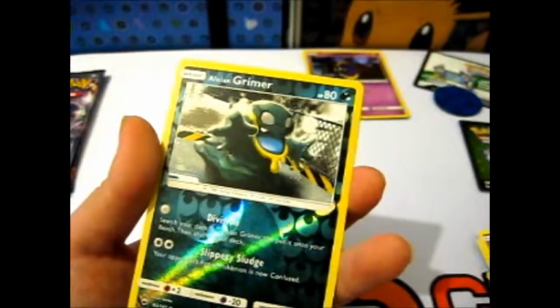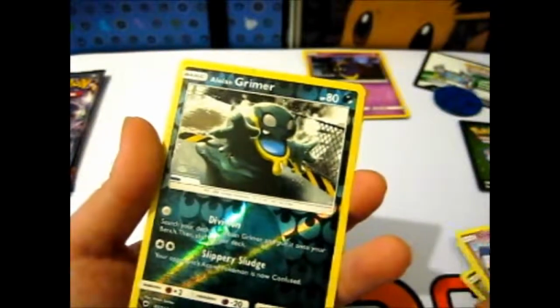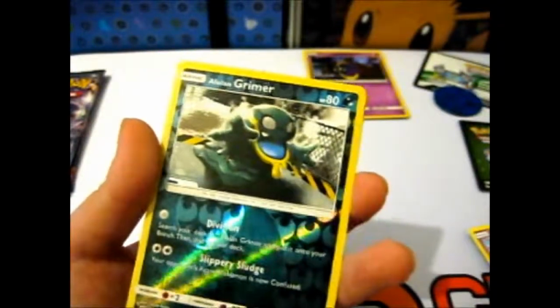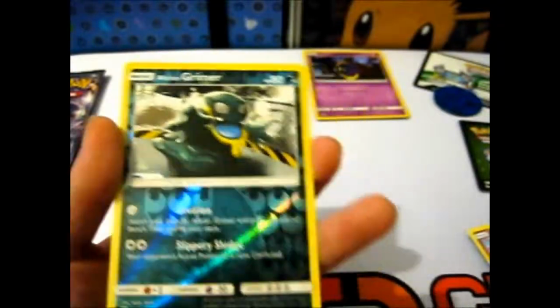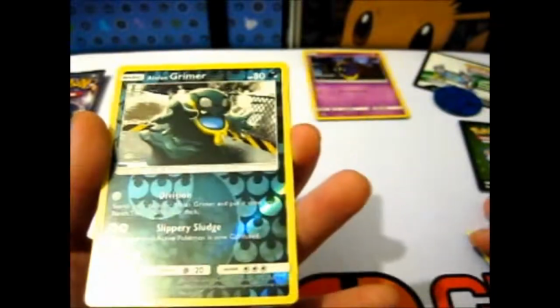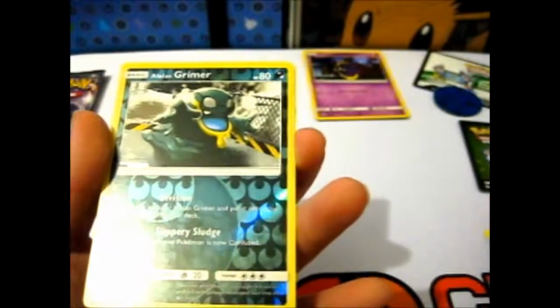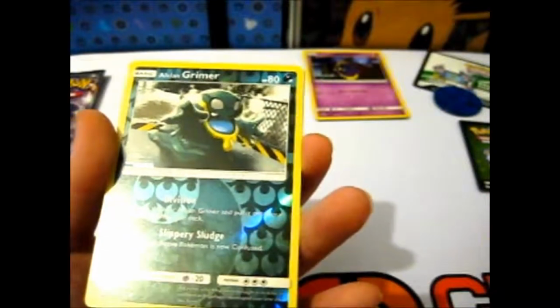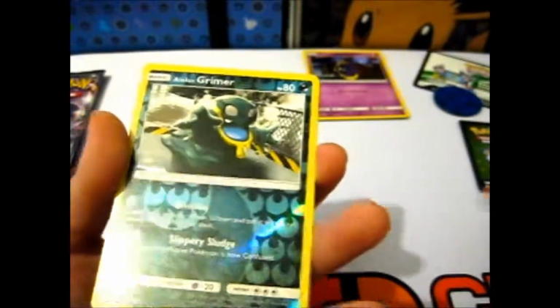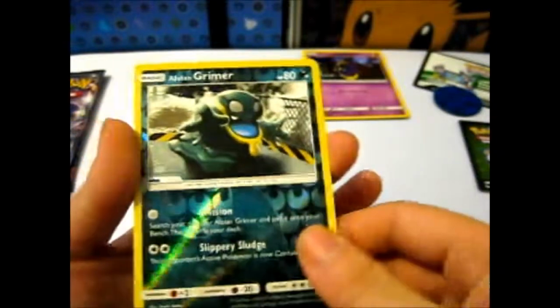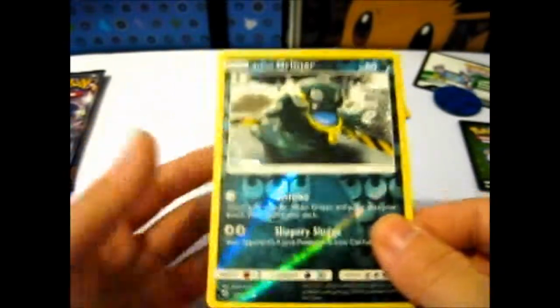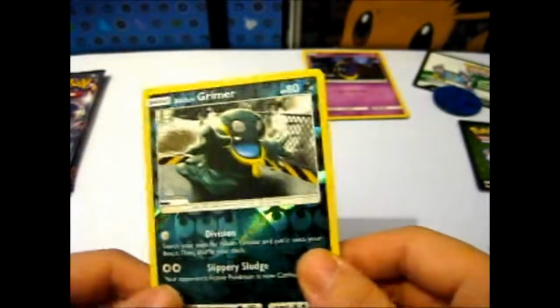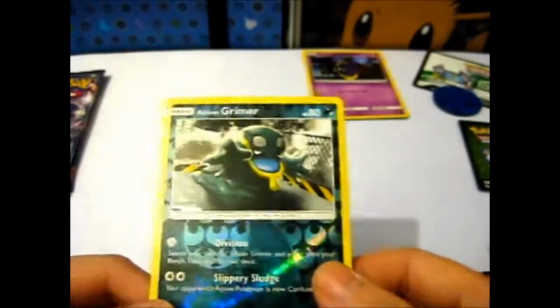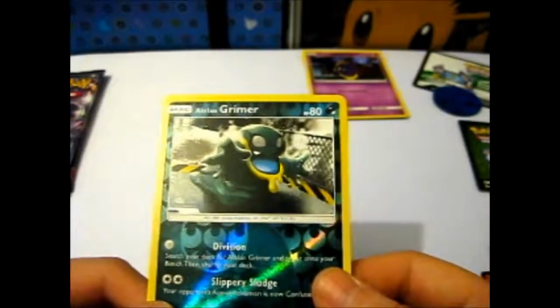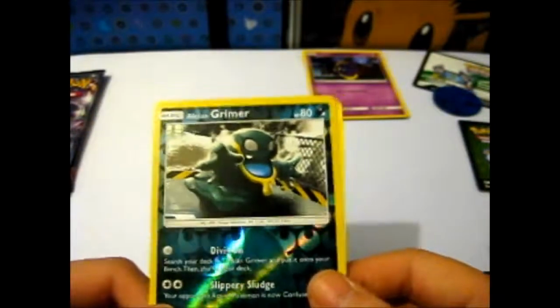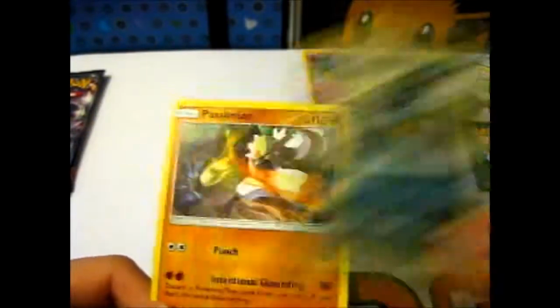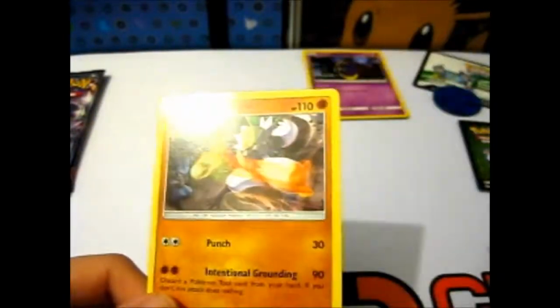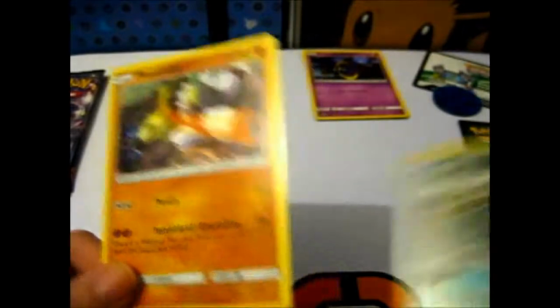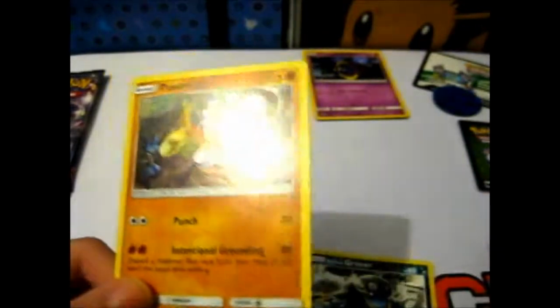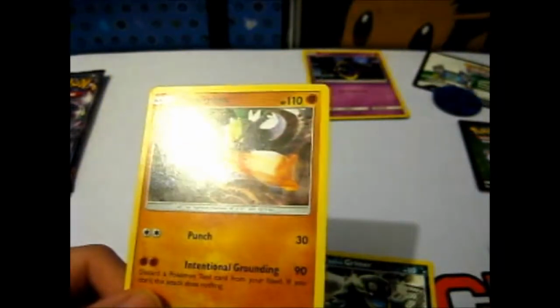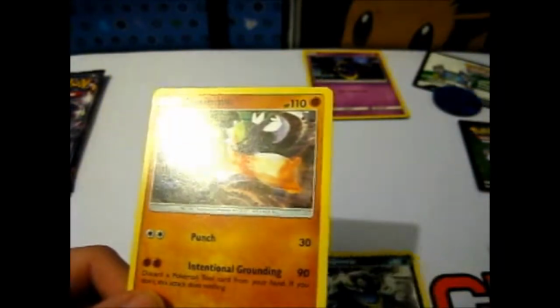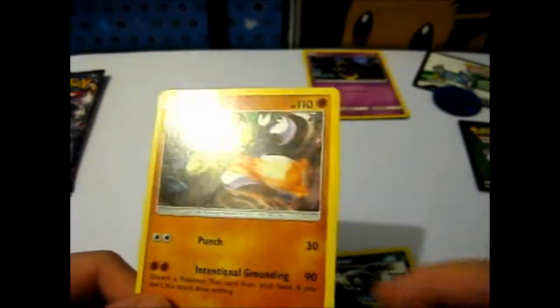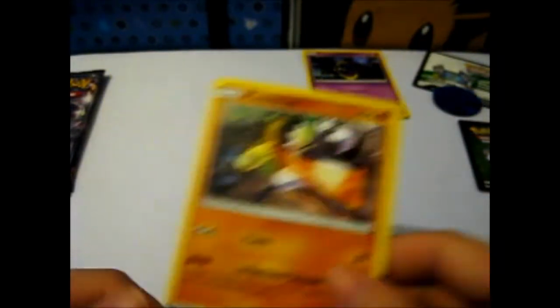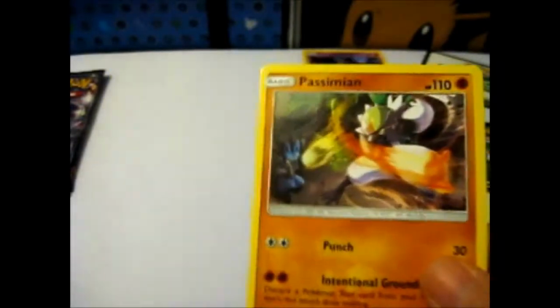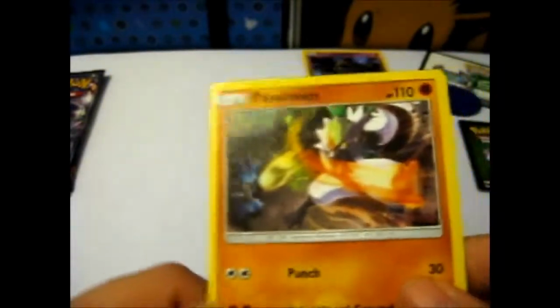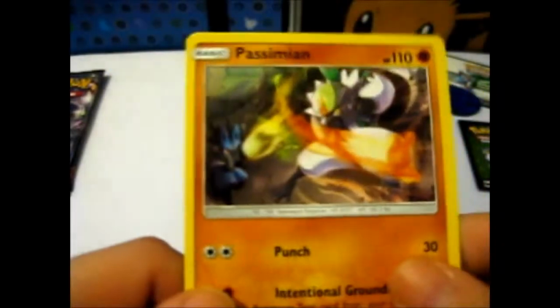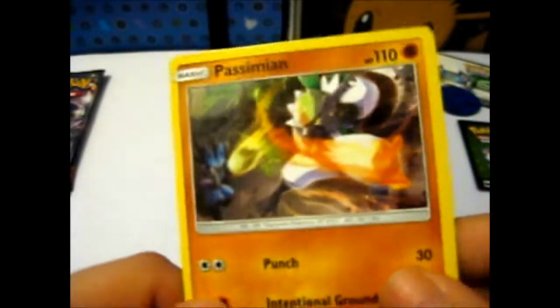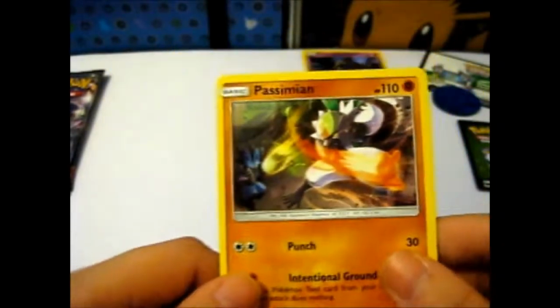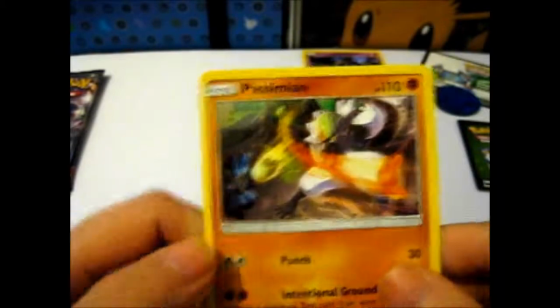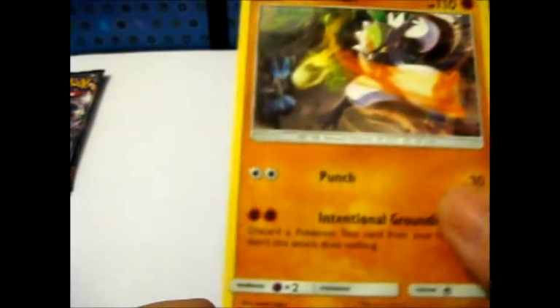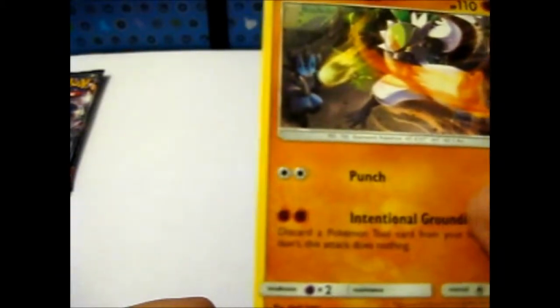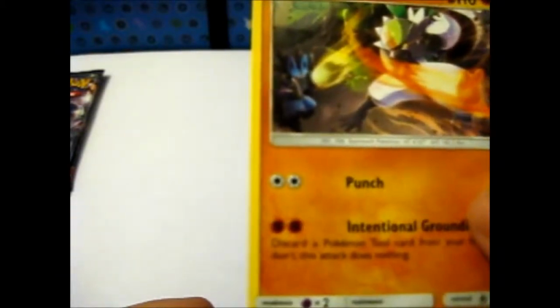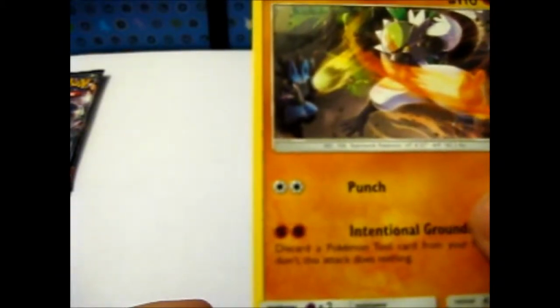A lone Grimer — just a normal common one. Still looks cool. And where is the Passimian? With the cool Lucario art down there.